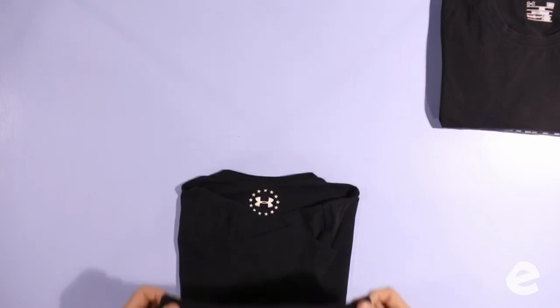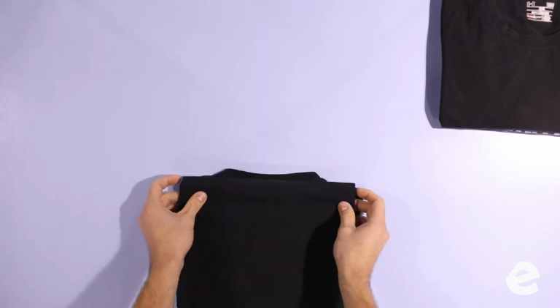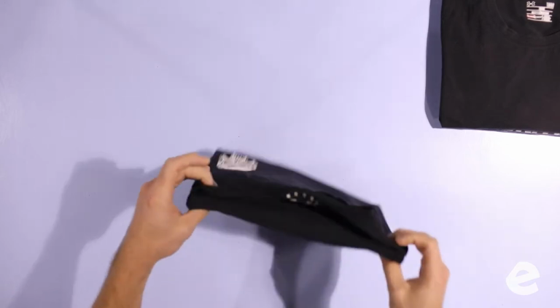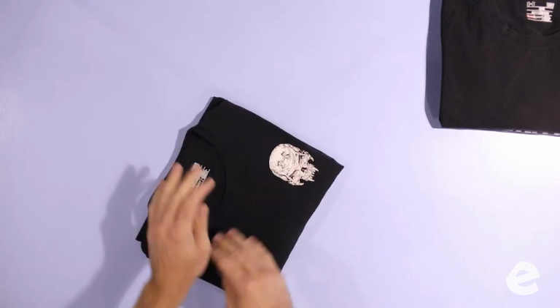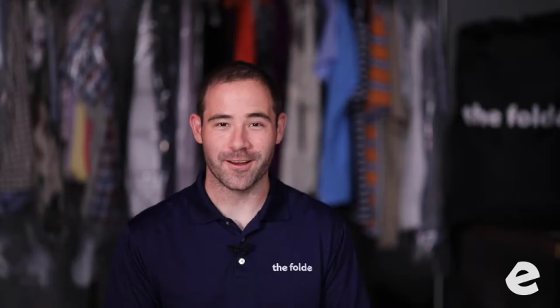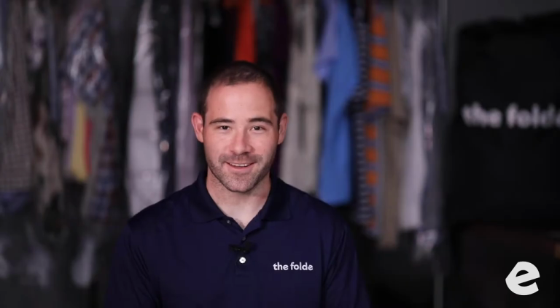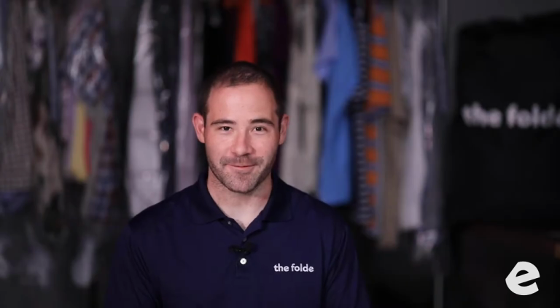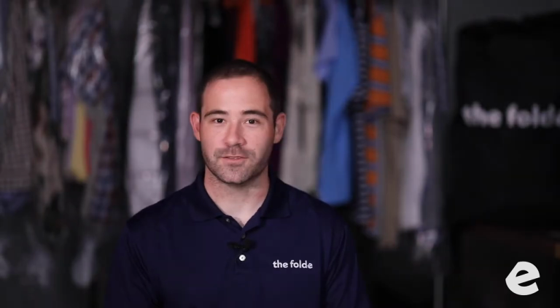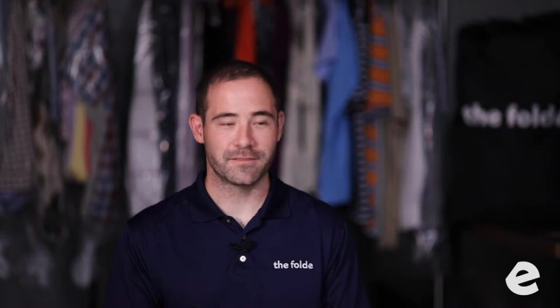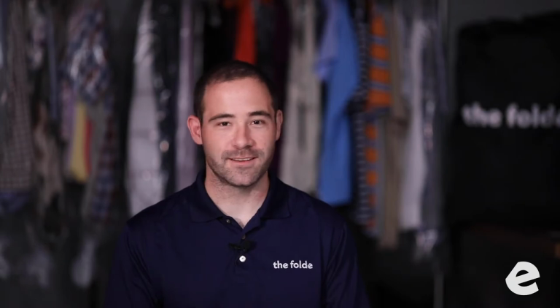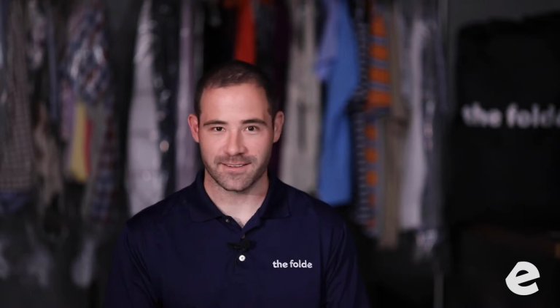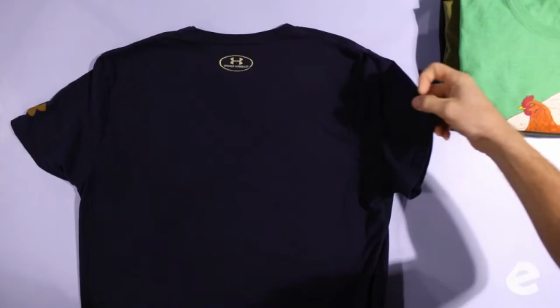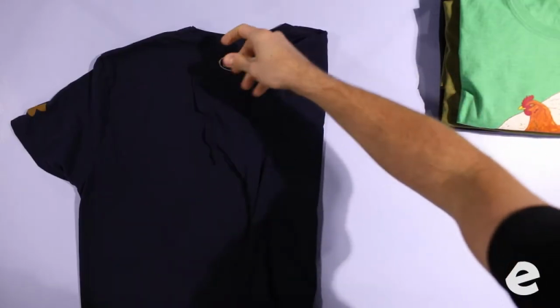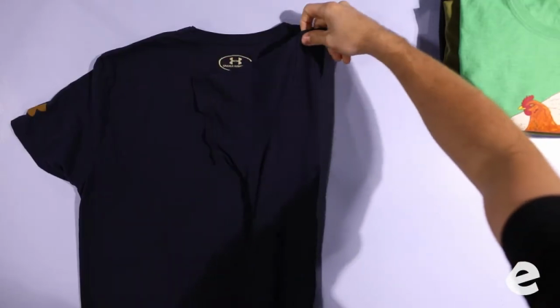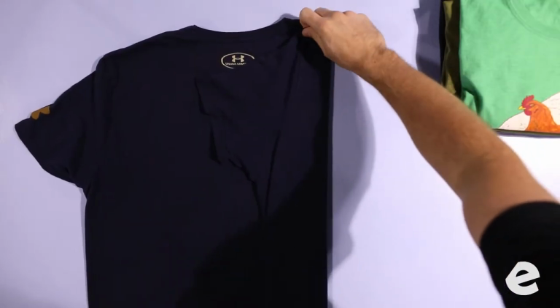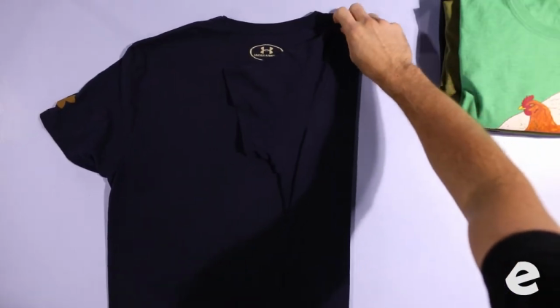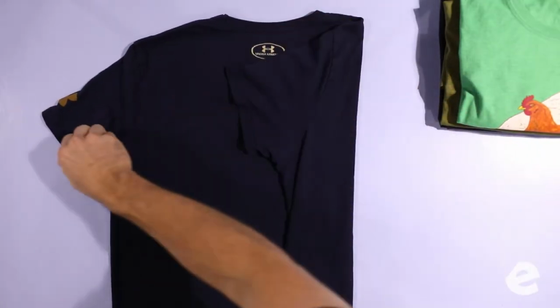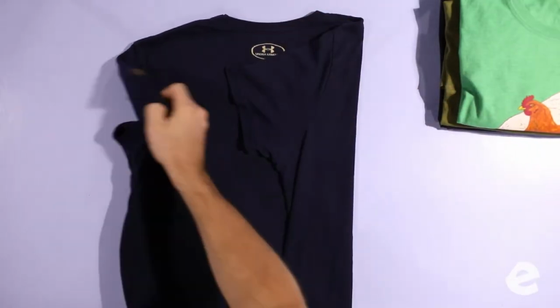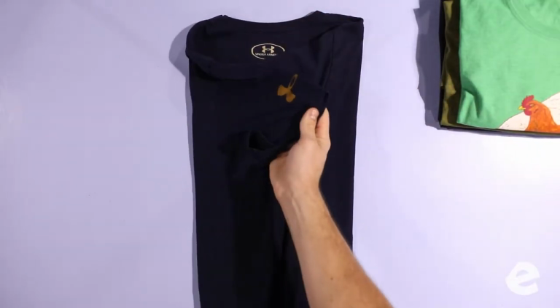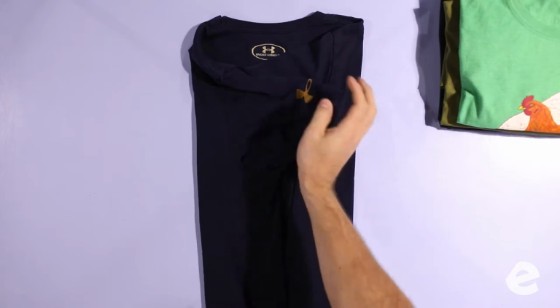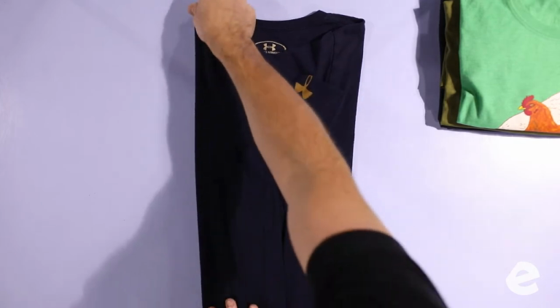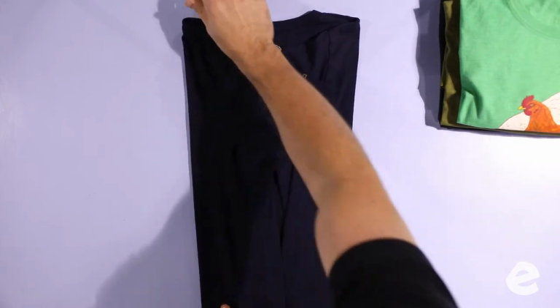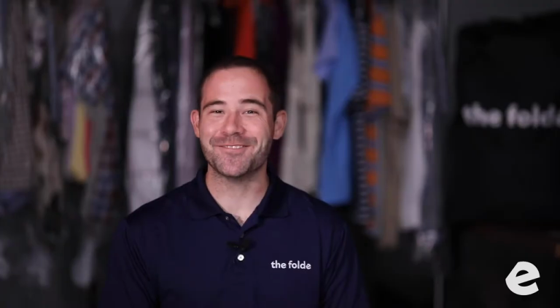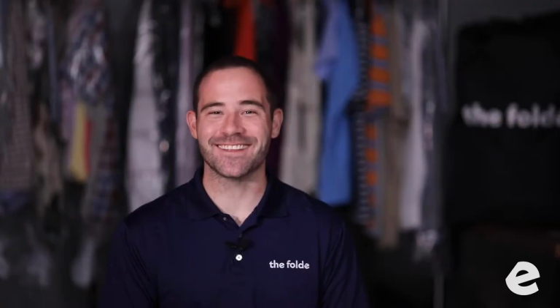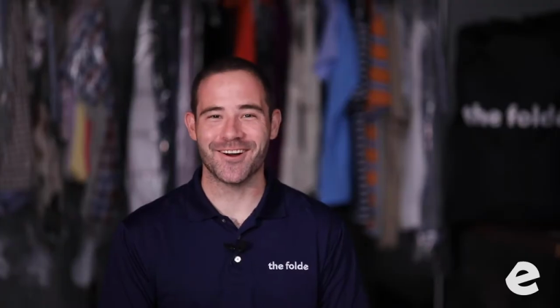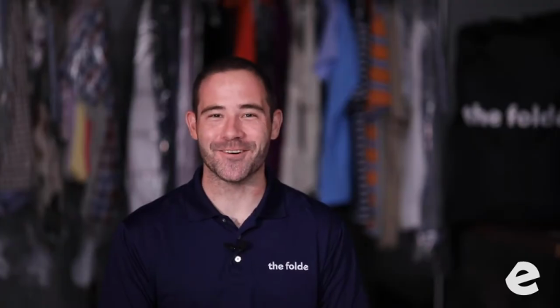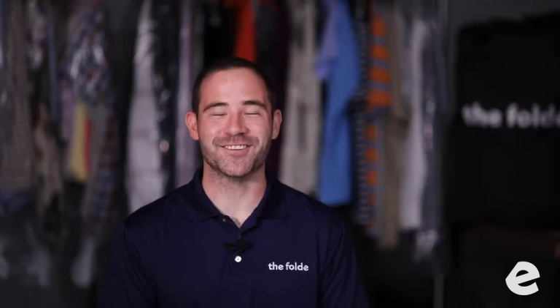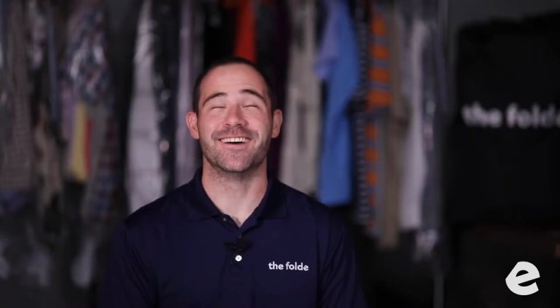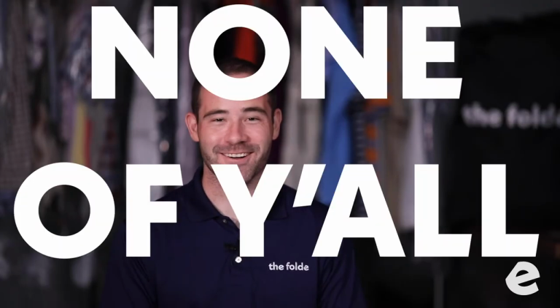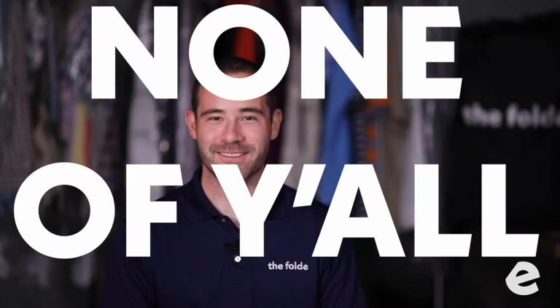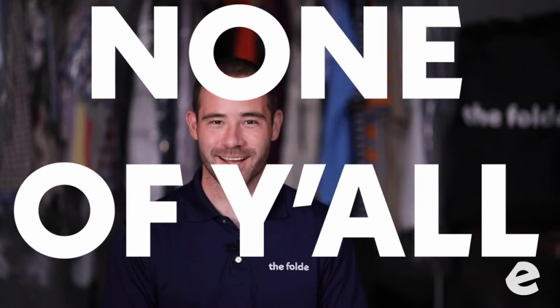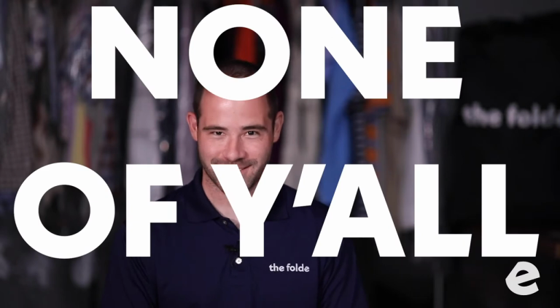Did I mention there's only one right way to fold a tank top? Don't be afraid to tug on the t-shirt a little bit — the goal is to smooth it out. It's not going to break, it's not going to stretch. Everybody thinks they know how to fold a t-shirt, and none of y'all can fold a t-shirt like us.